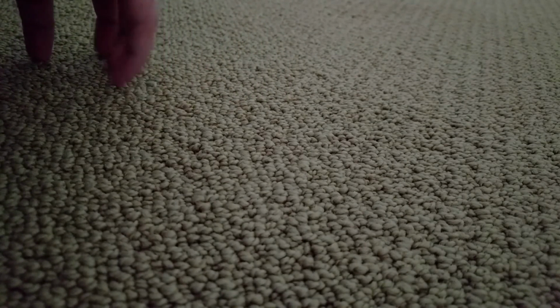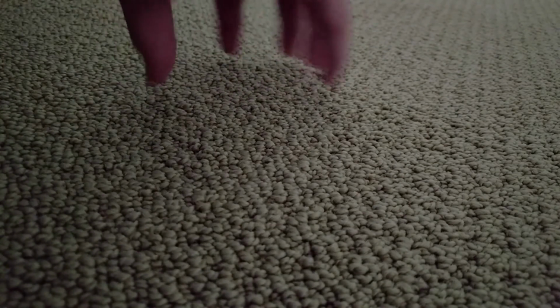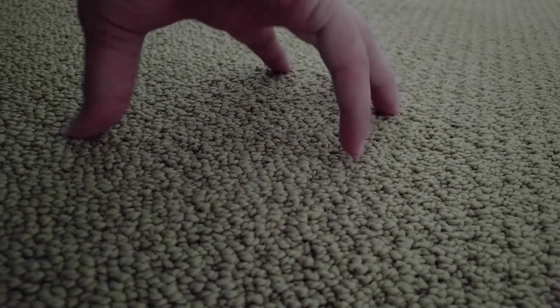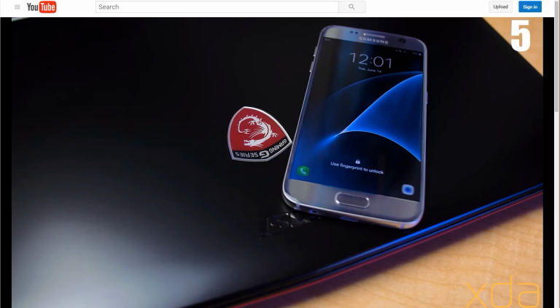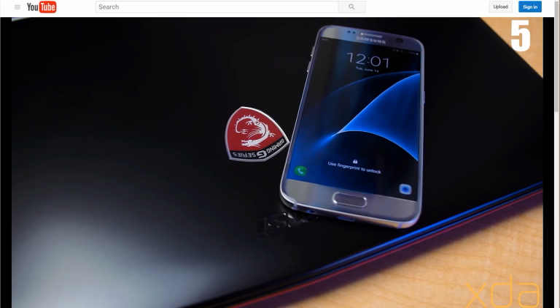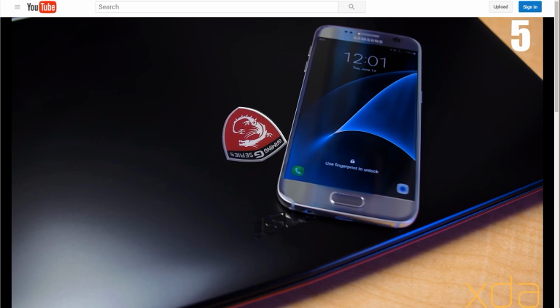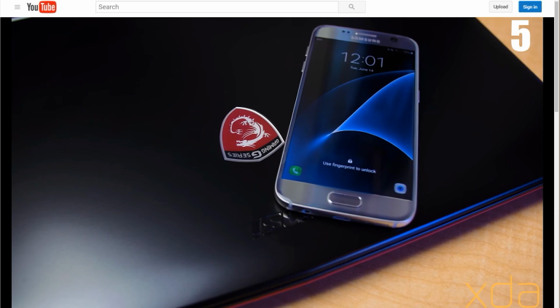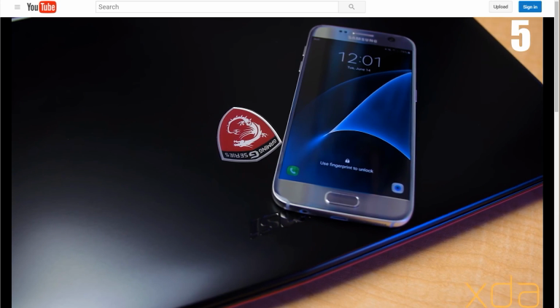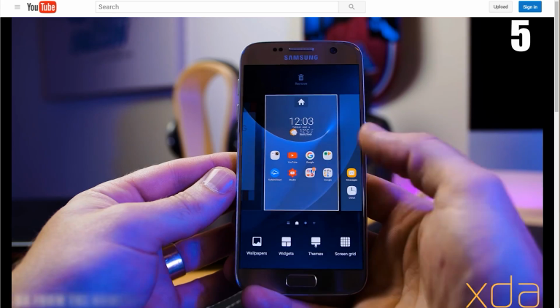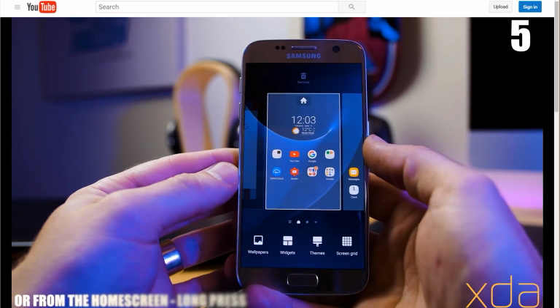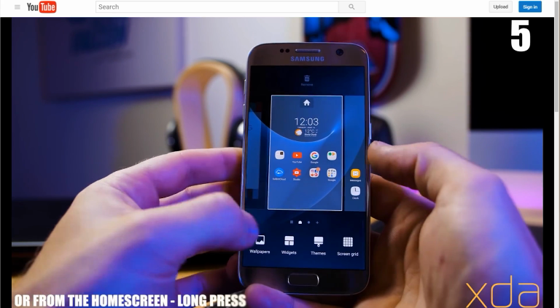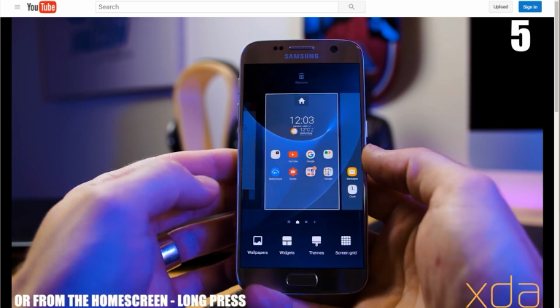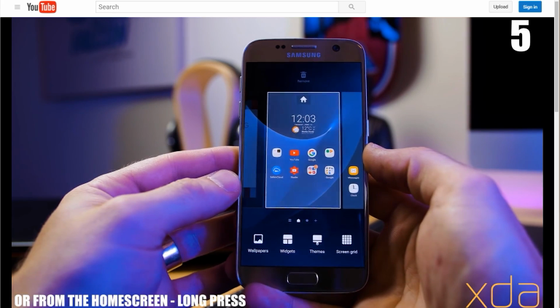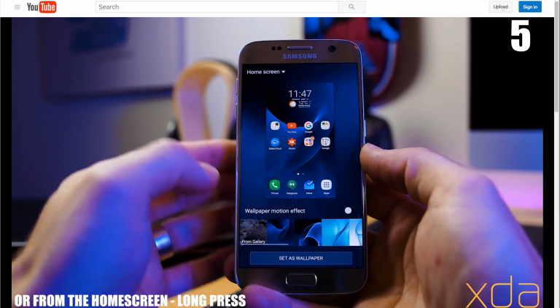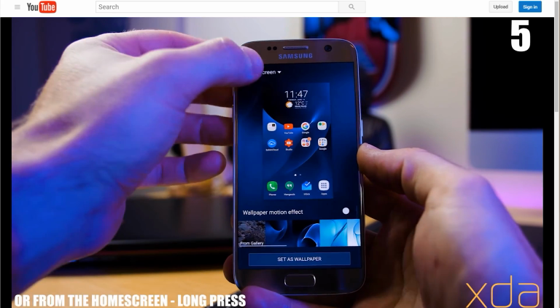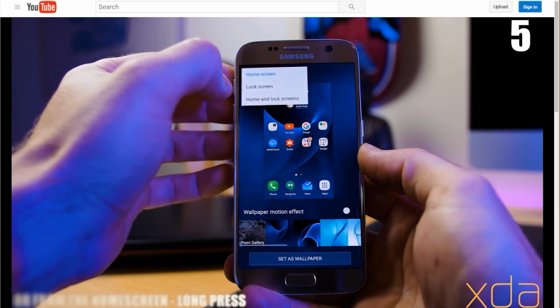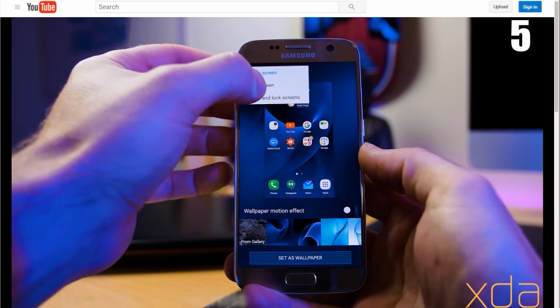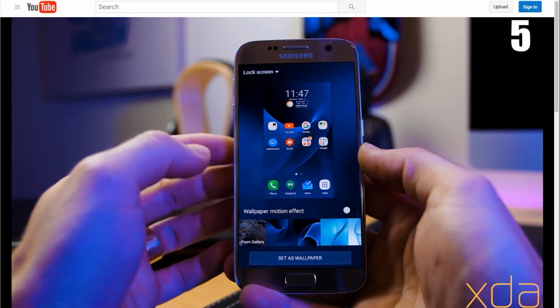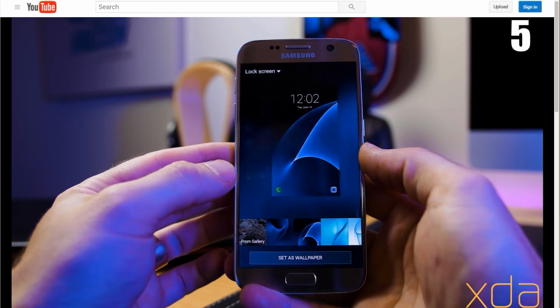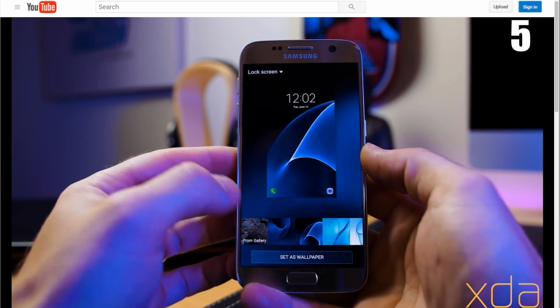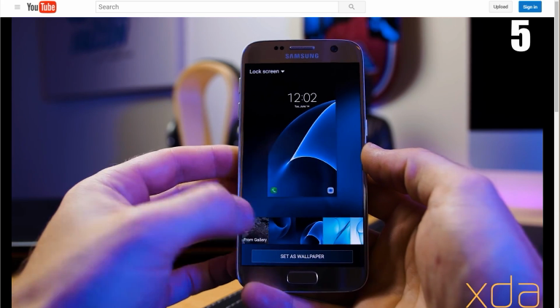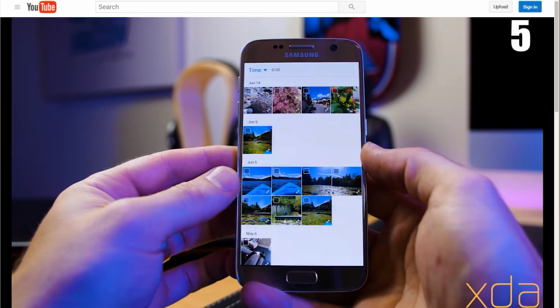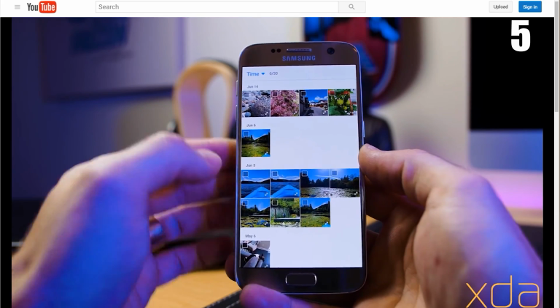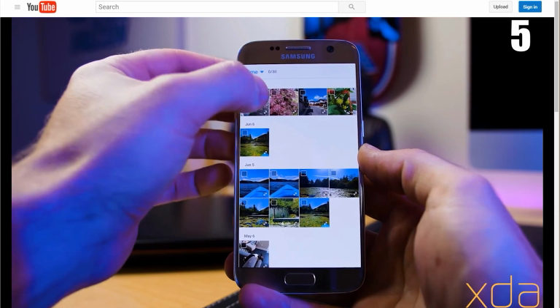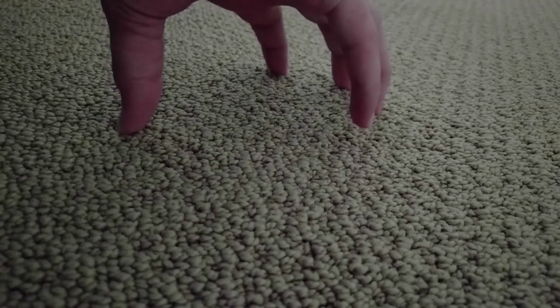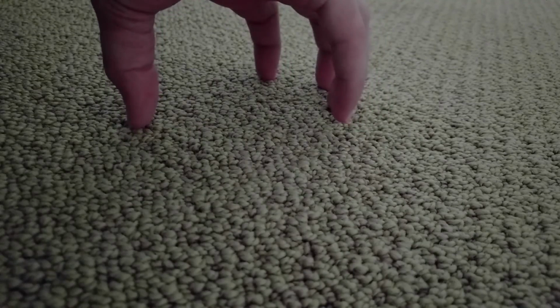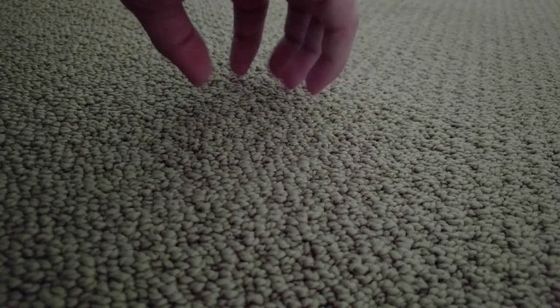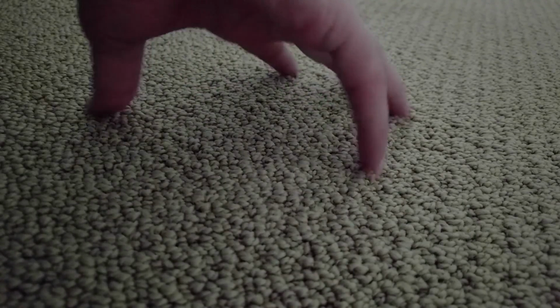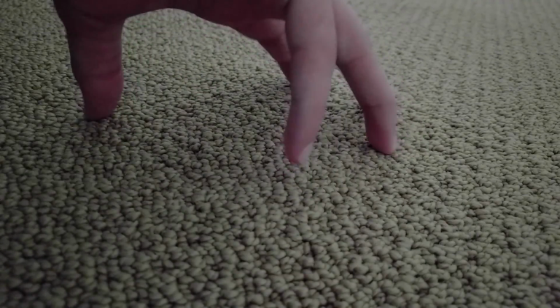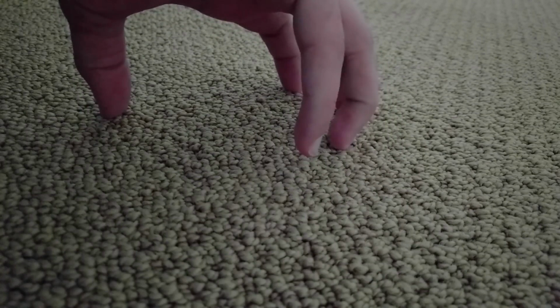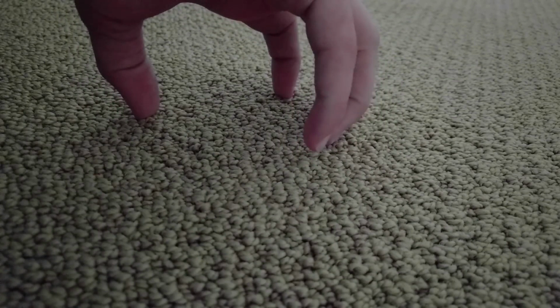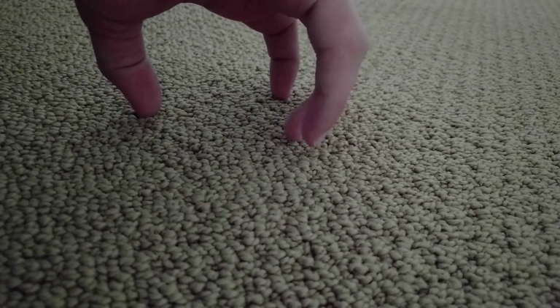The last thing I wanted to share with you guys is this video that Jared created talking about some of the lesser known features of the Galaxy S7 and the S7 Edge. If you own one of these devices you'll definitely want to check out this video. There's a ton of cool stuff in there.